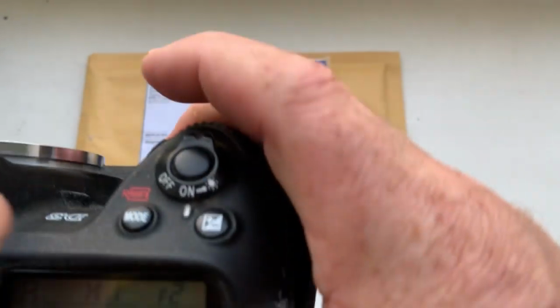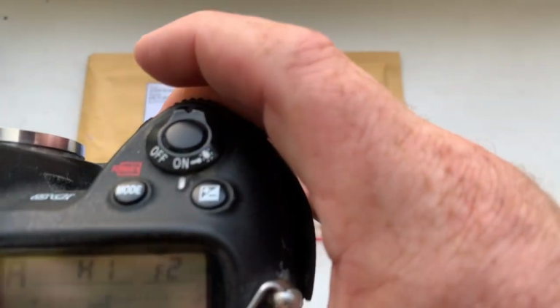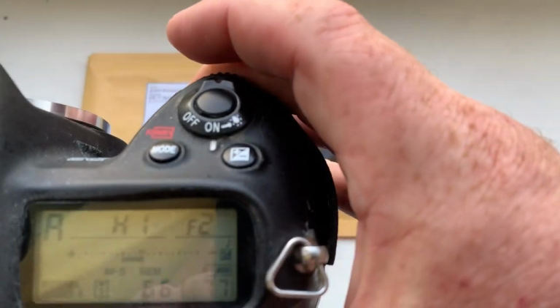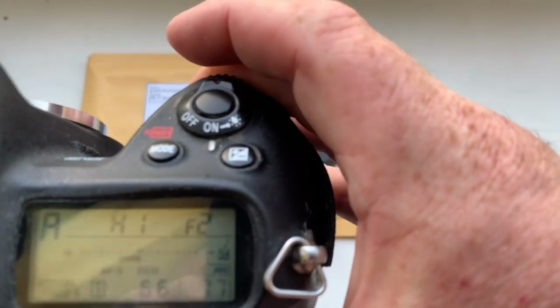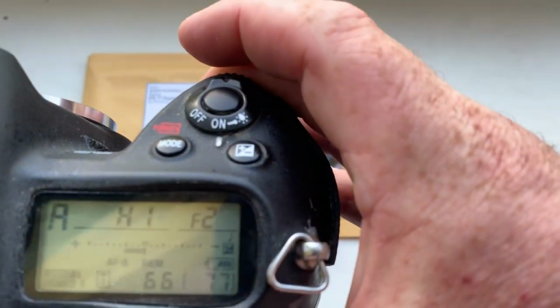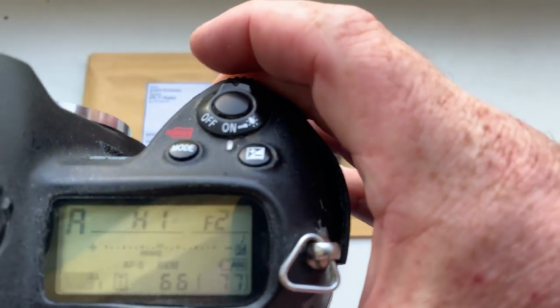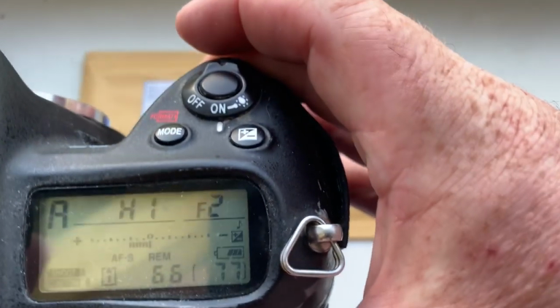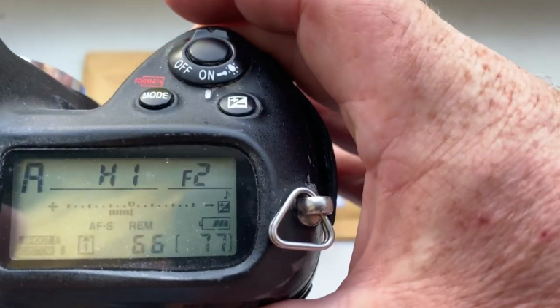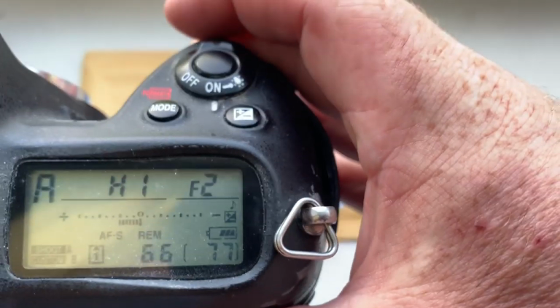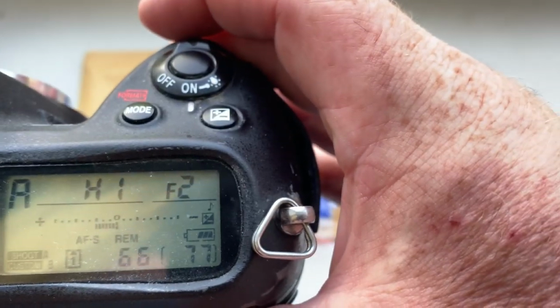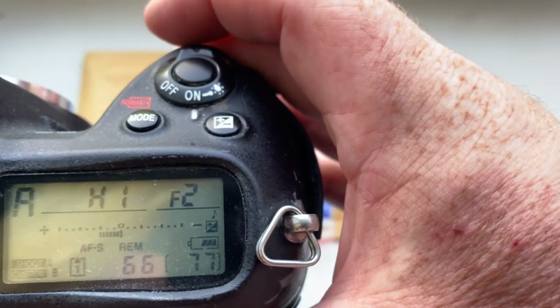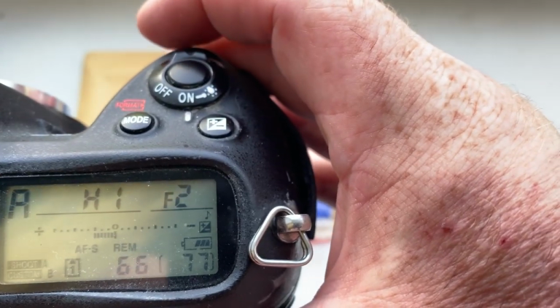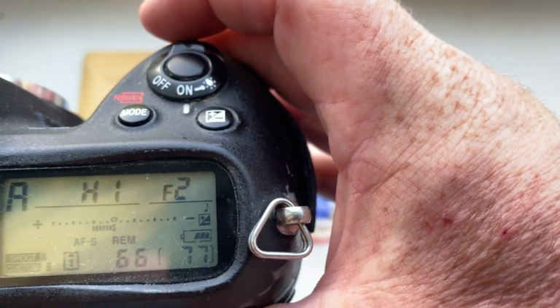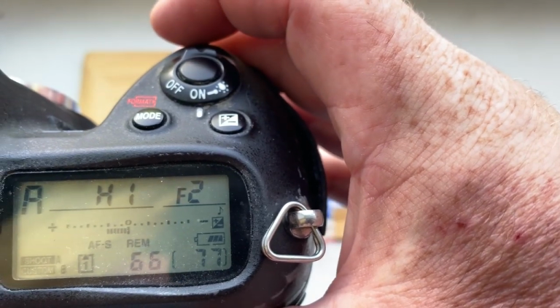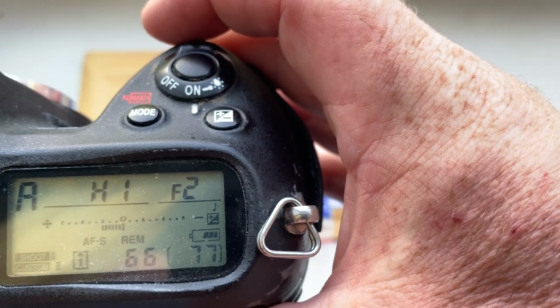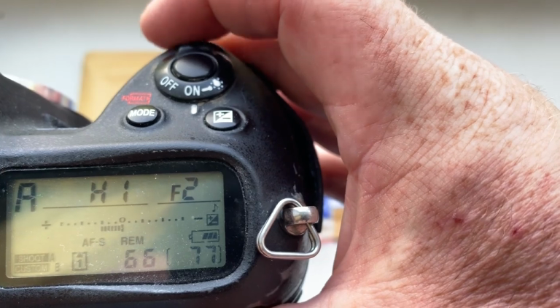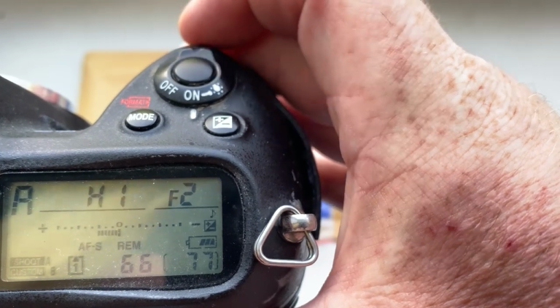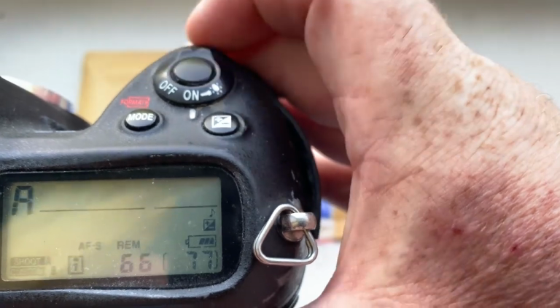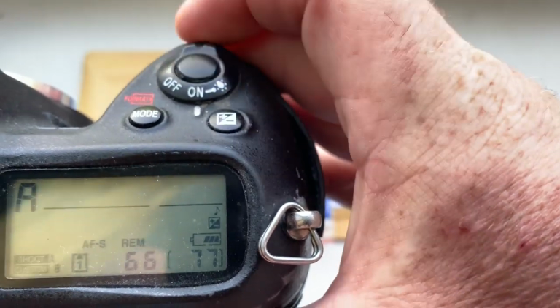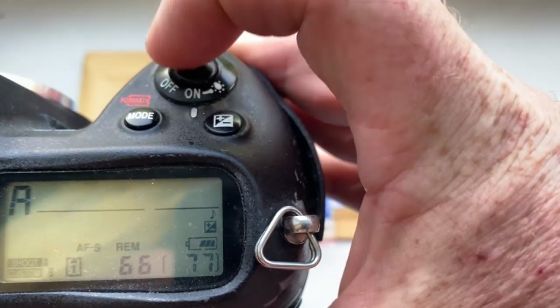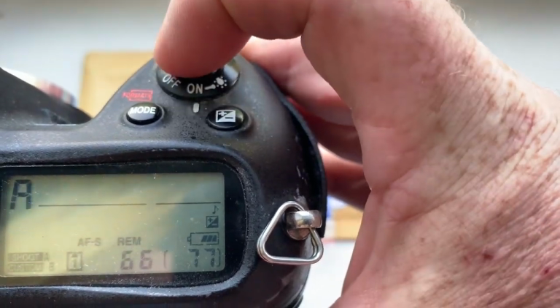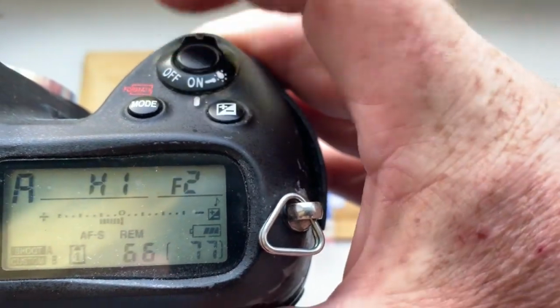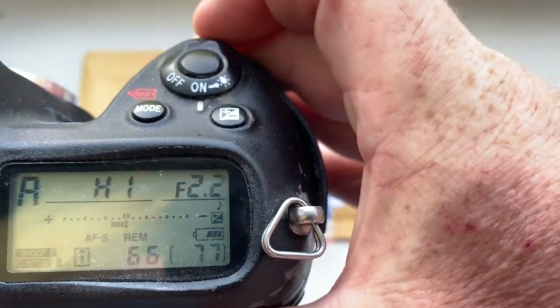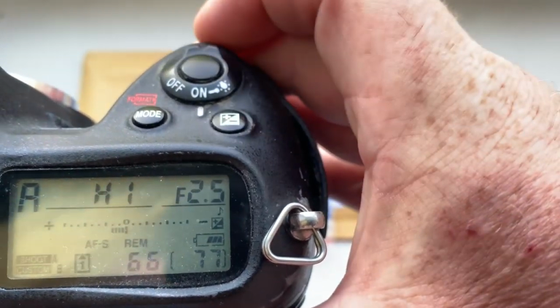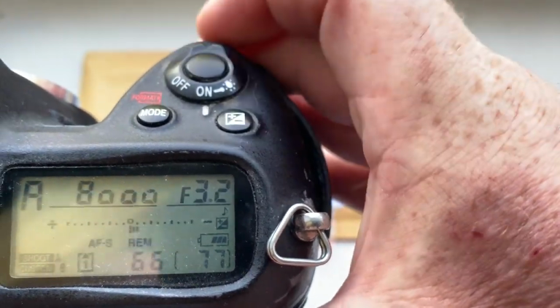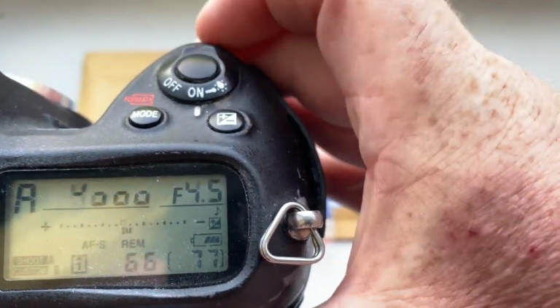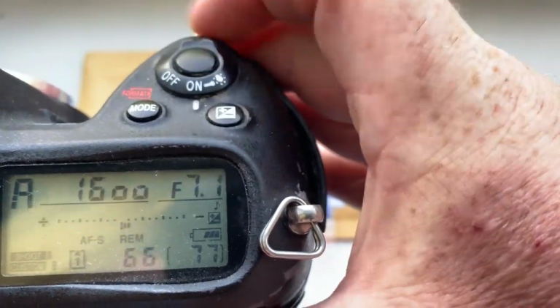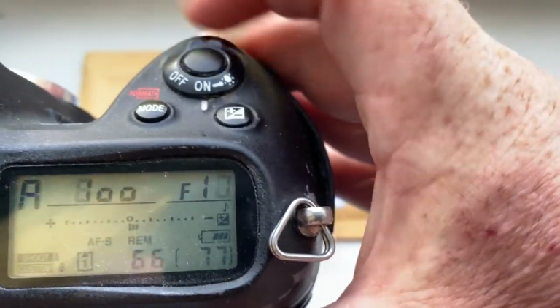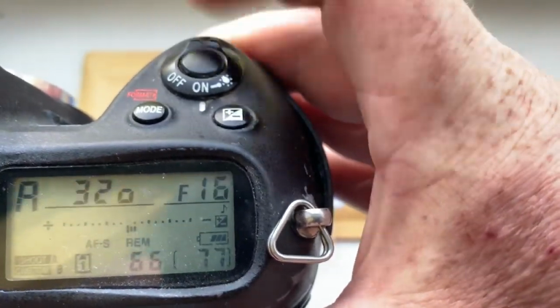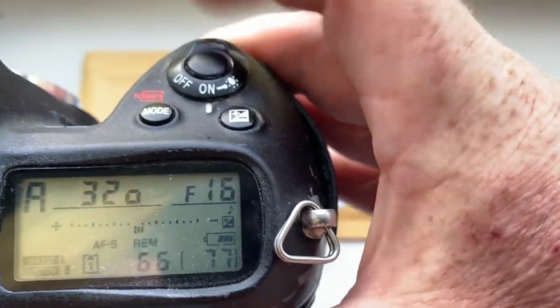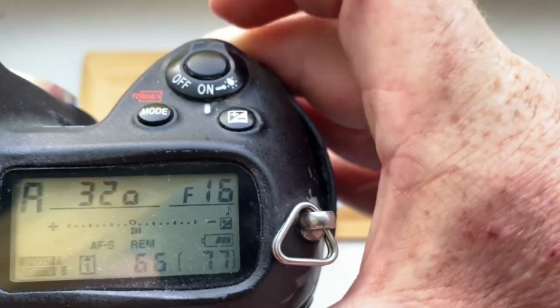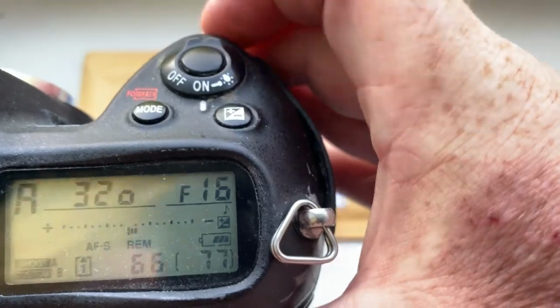I pre-programmed focal length is 50mm. Aperture range from 2 to 16.